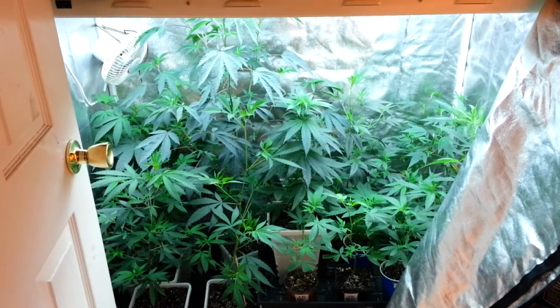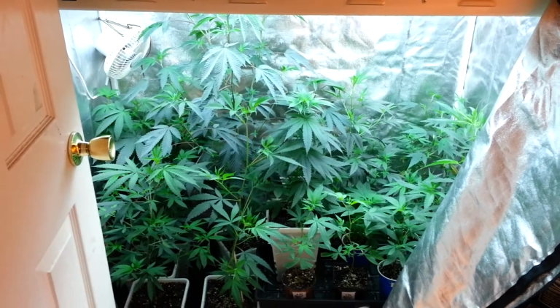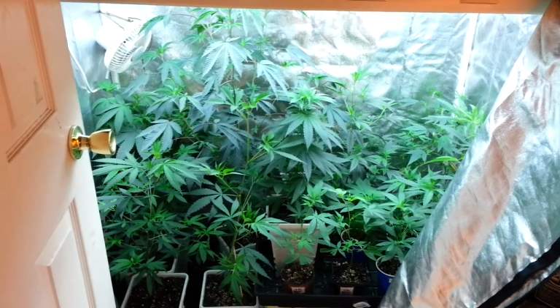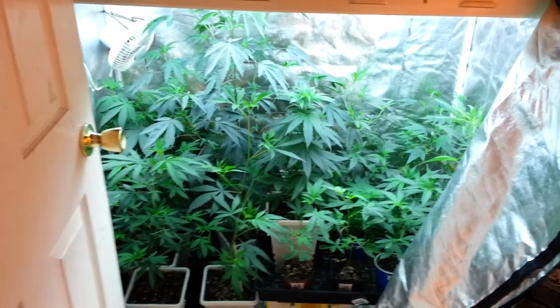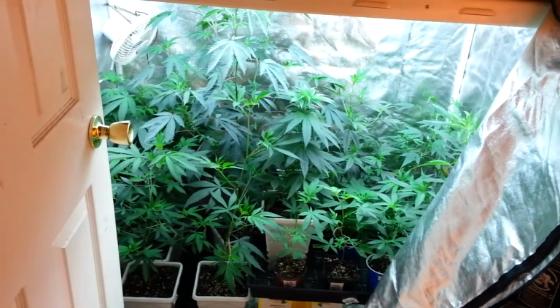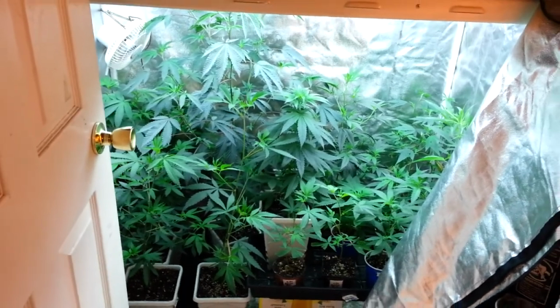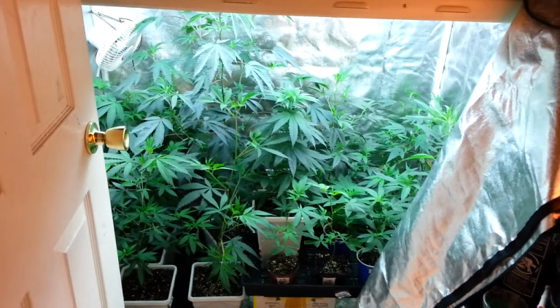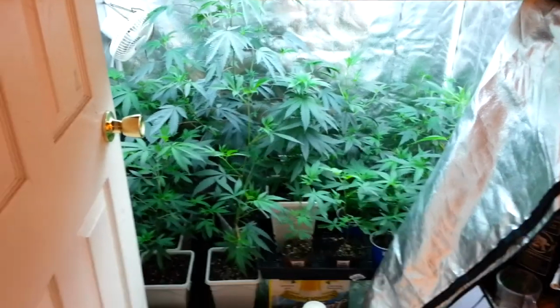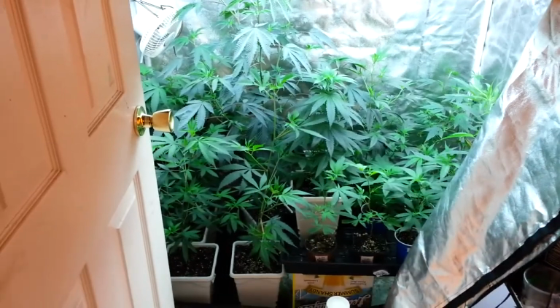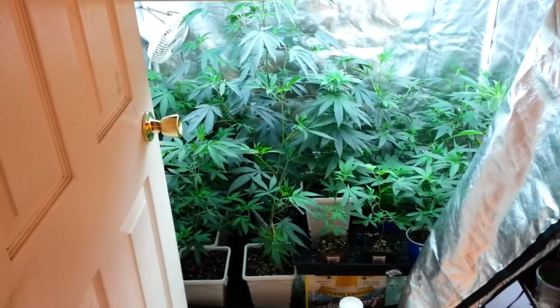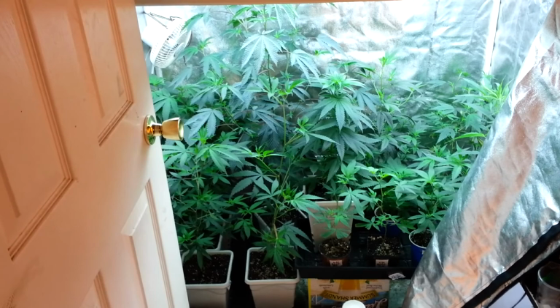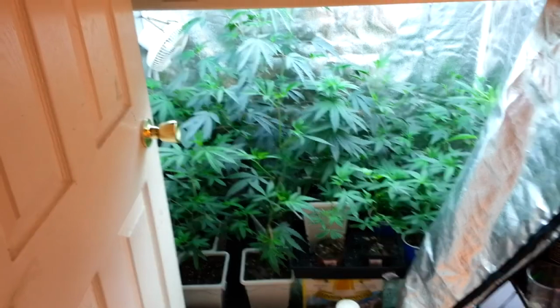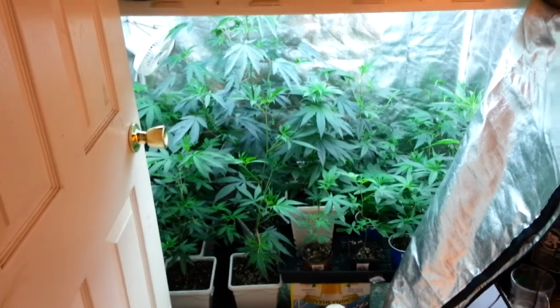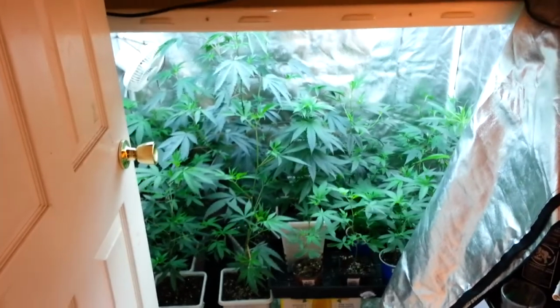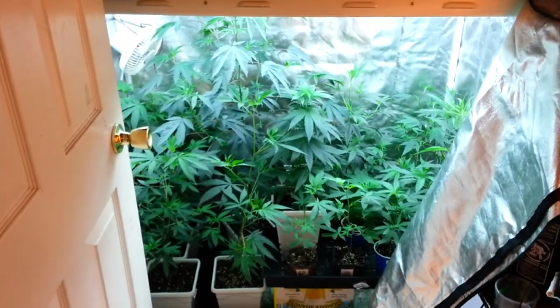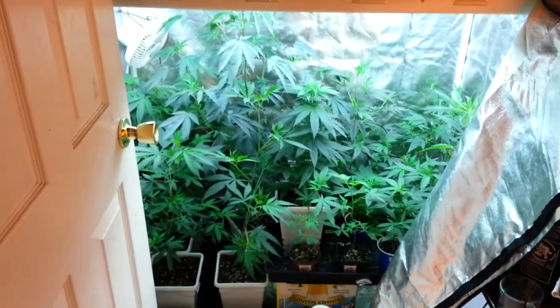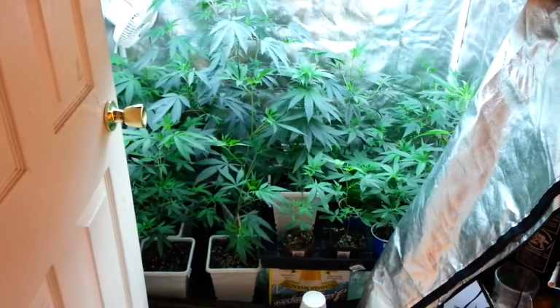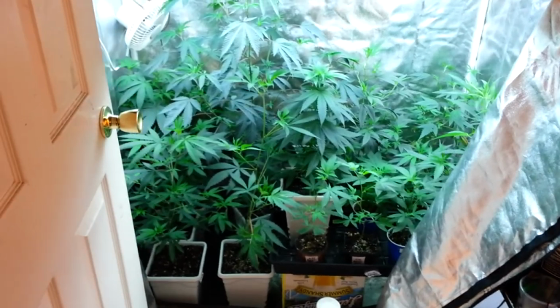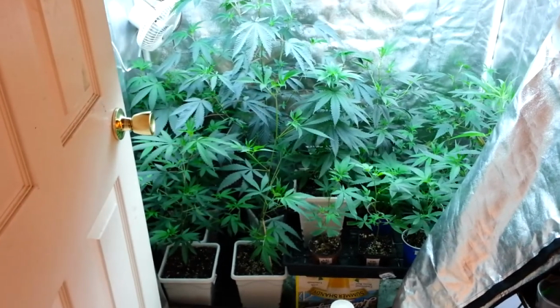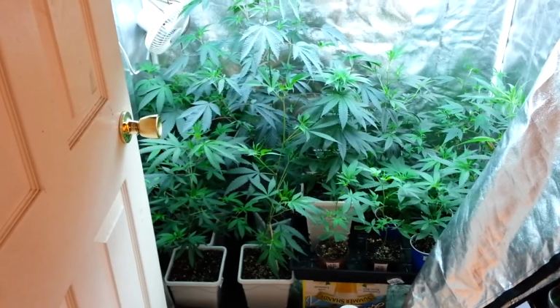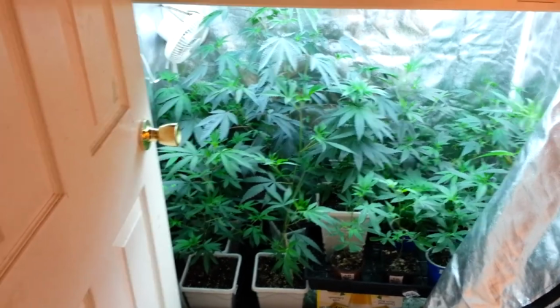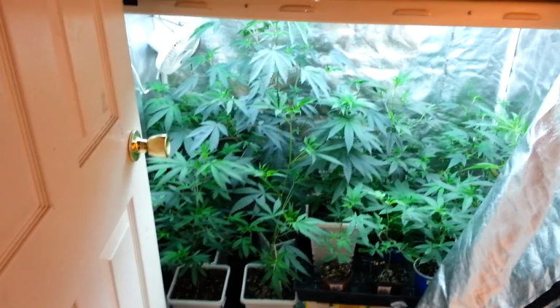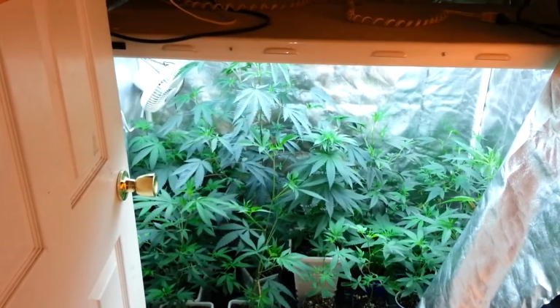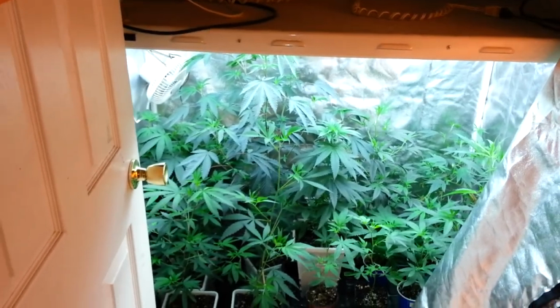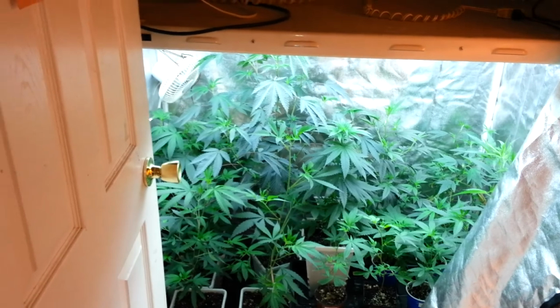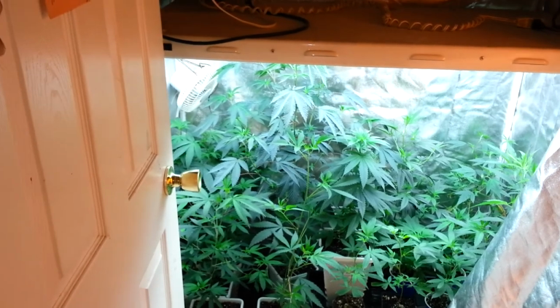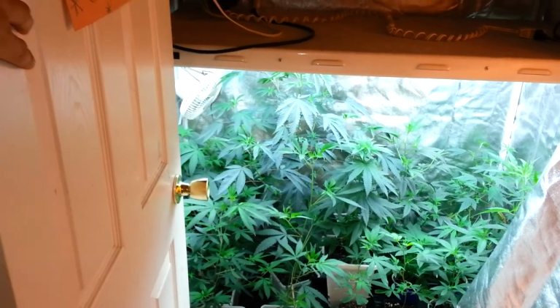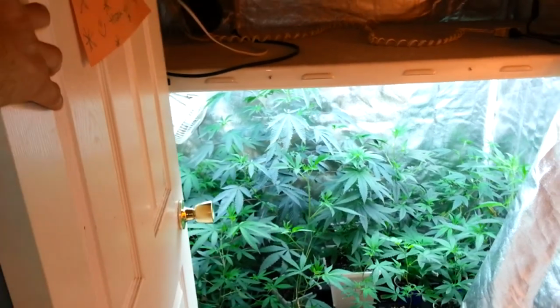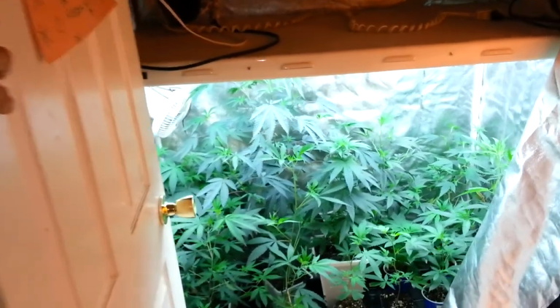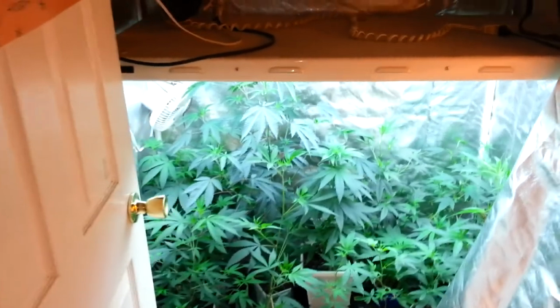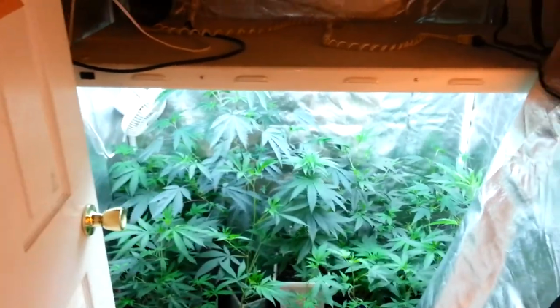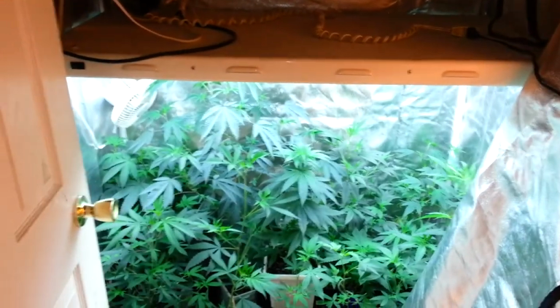Hey YouTube, how's it going? It's been quite some time since I did a grow update. We're back here again, October 12th, about 6:30 at night. Southern California Medical Cannabis Grow.